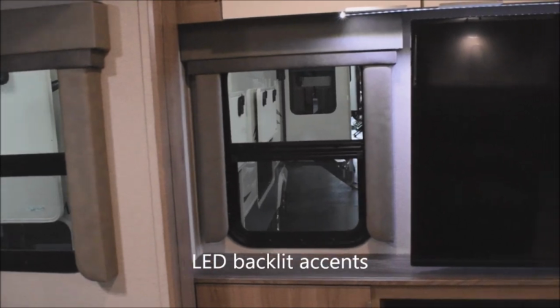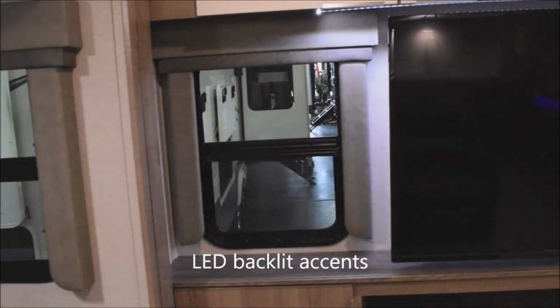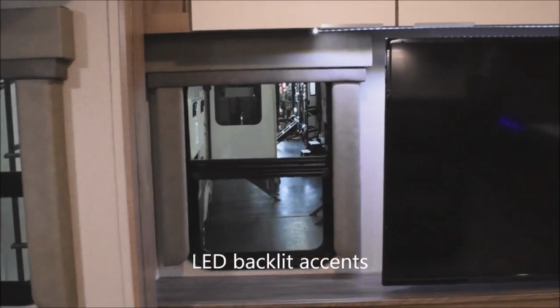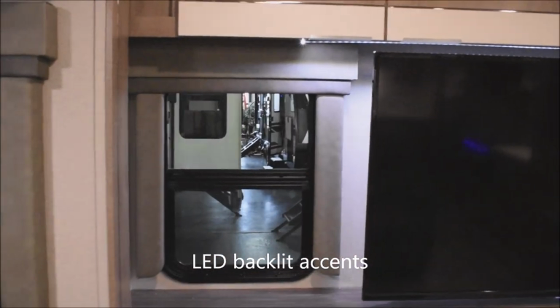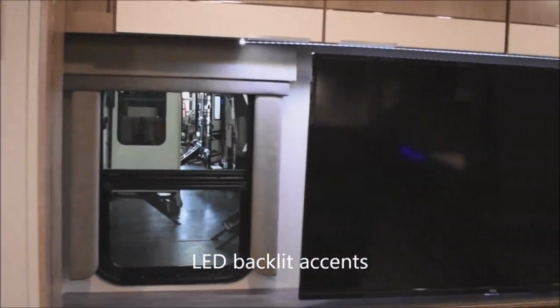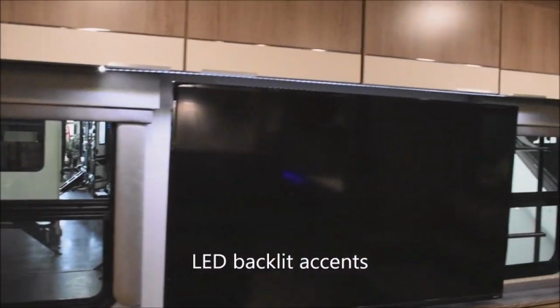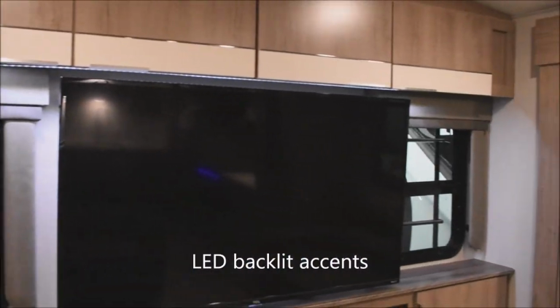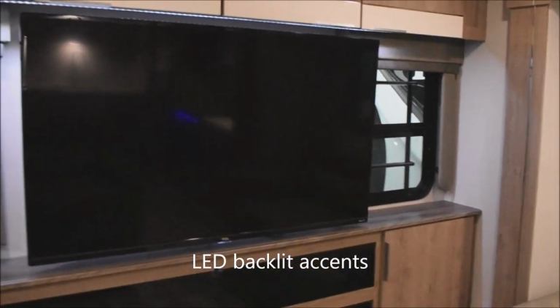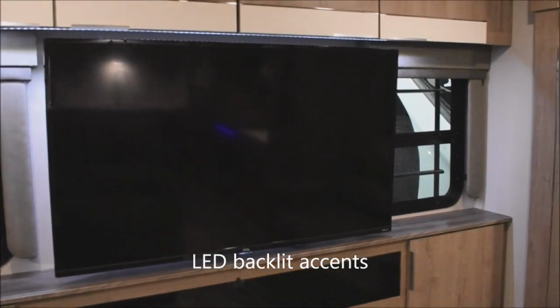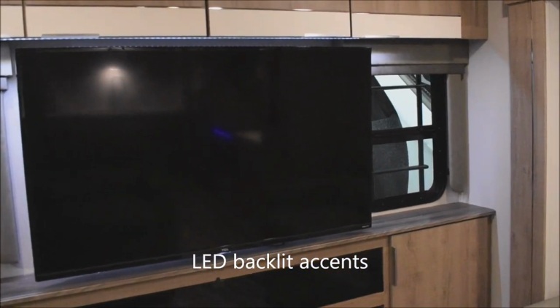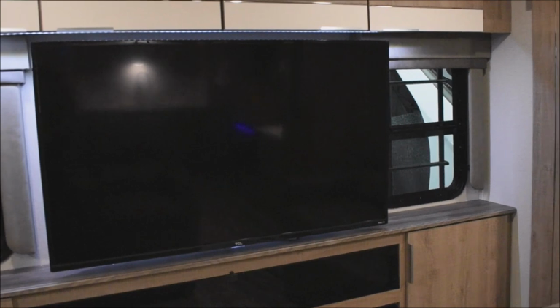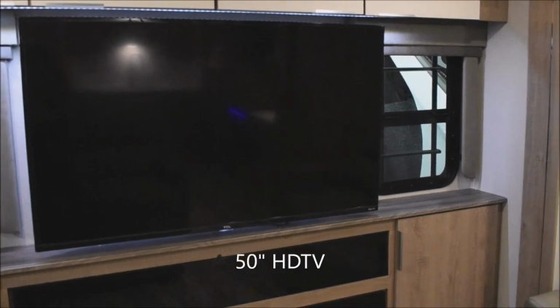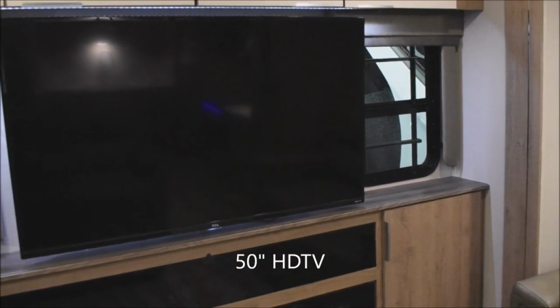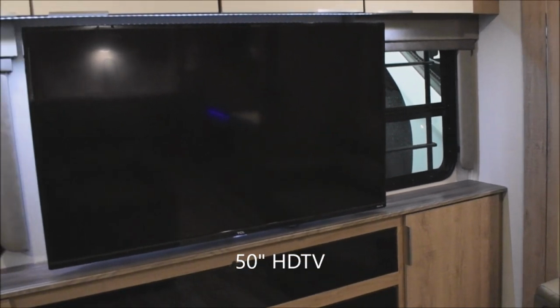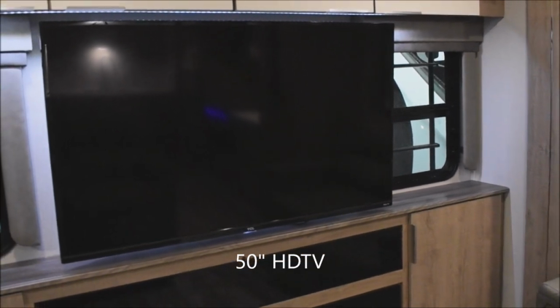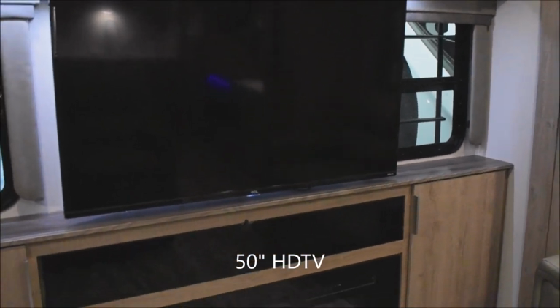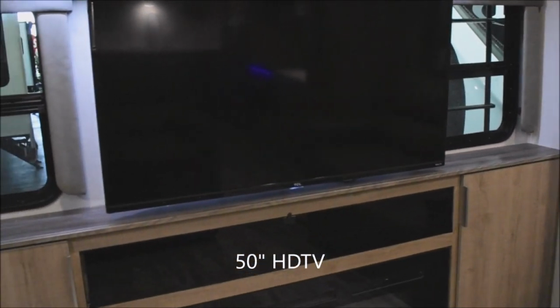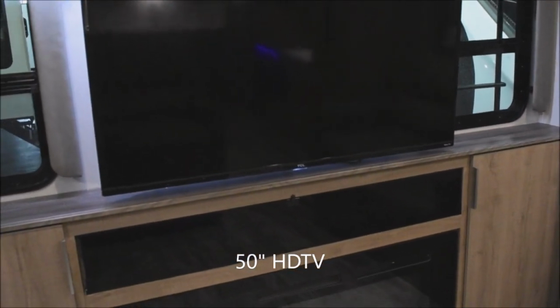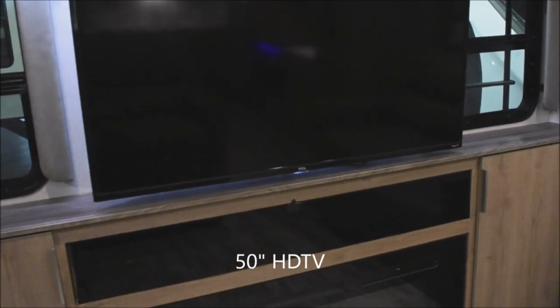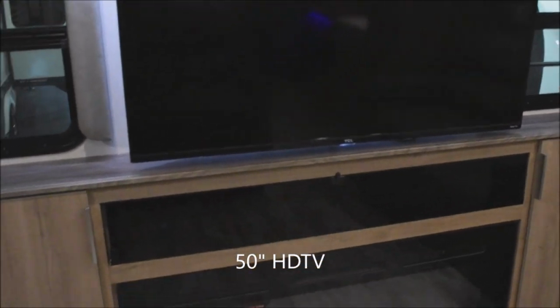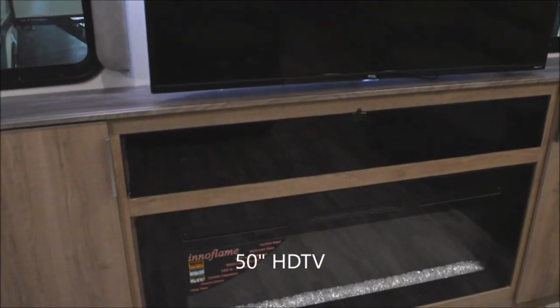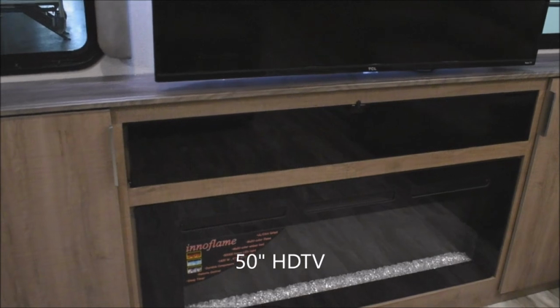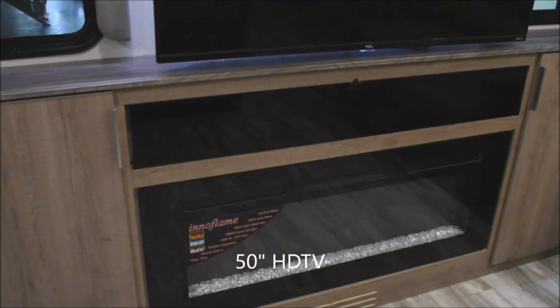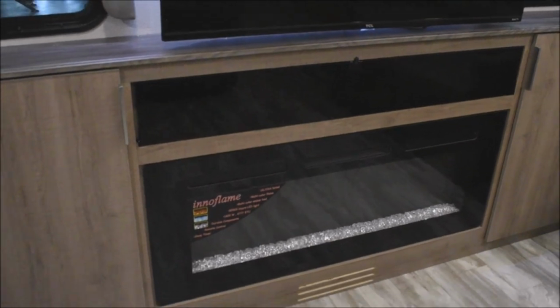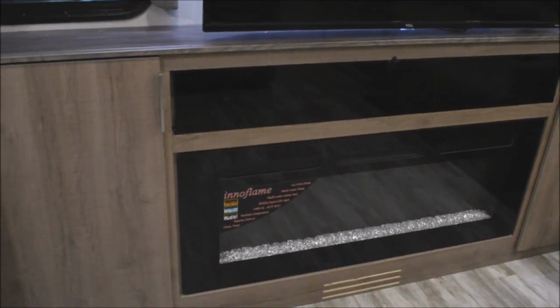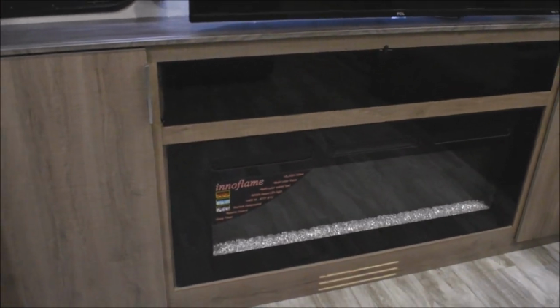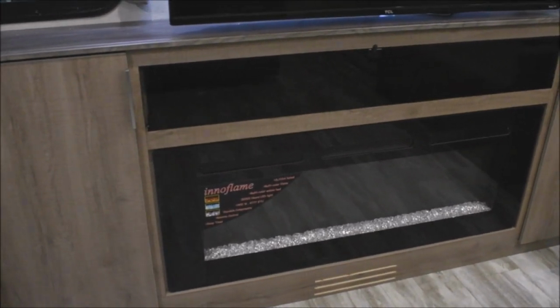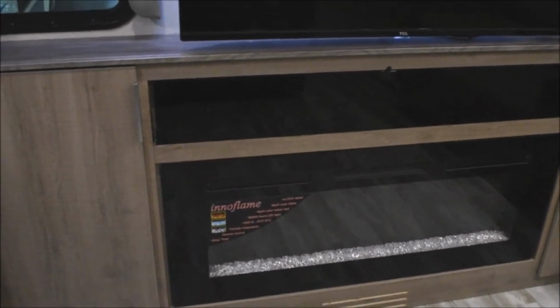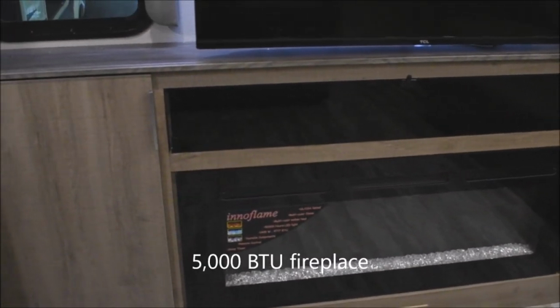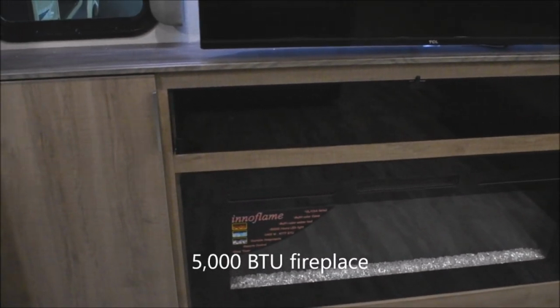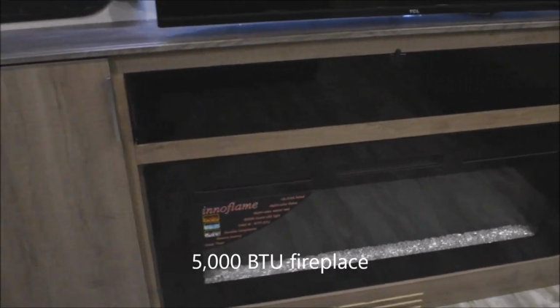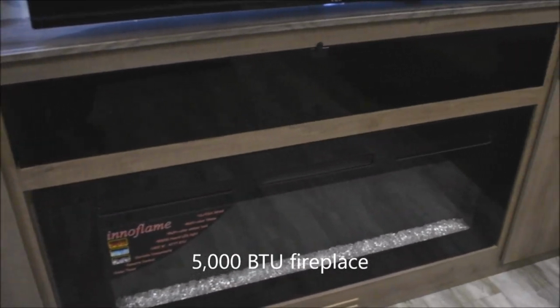You have valance and window treatments, backlit LED strip accent lighting behind the large widescreen TV — a 50-inch LED TV on the arm down below. We've also got the fireplace here.